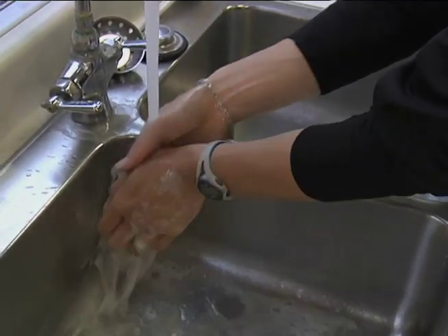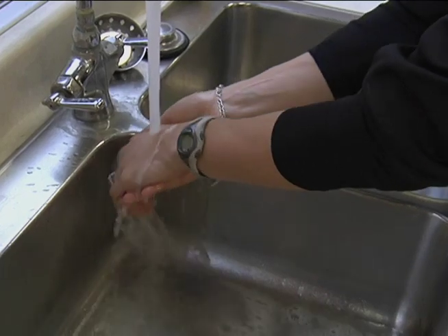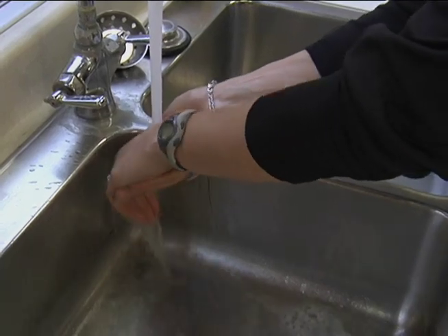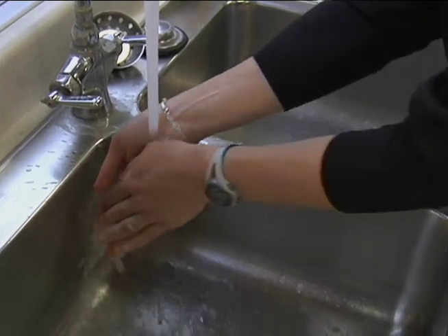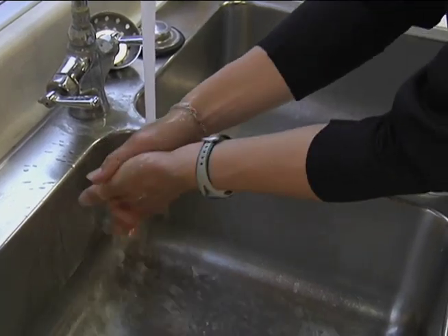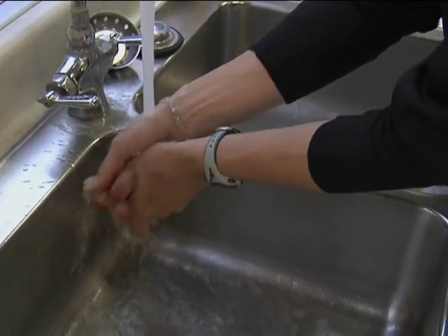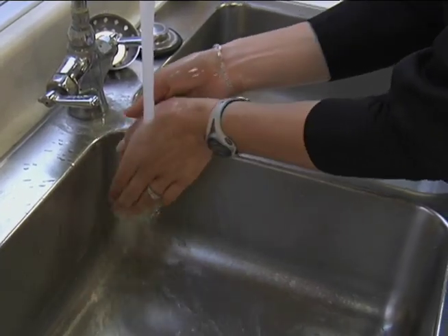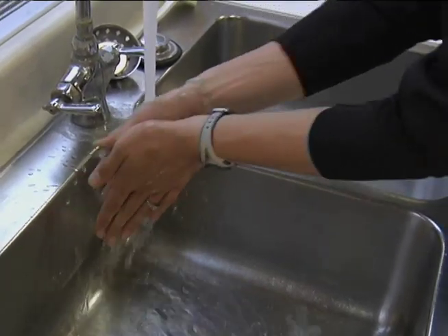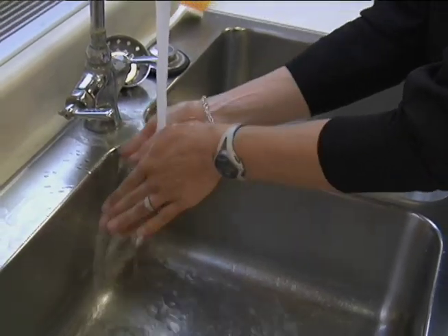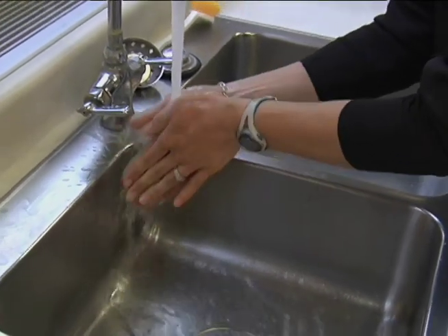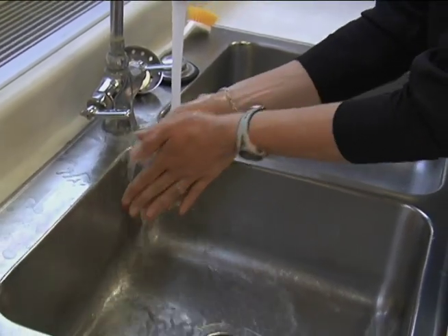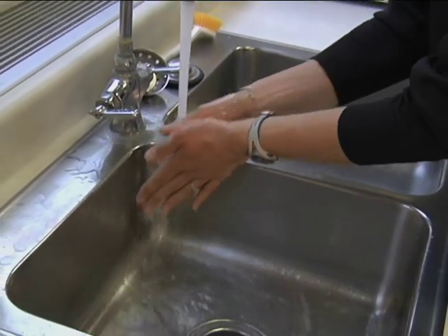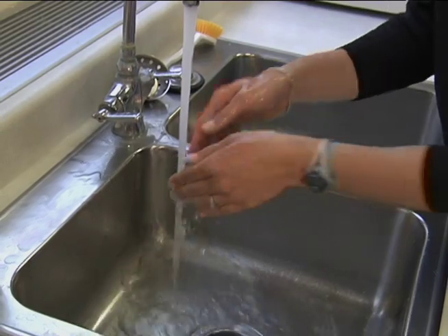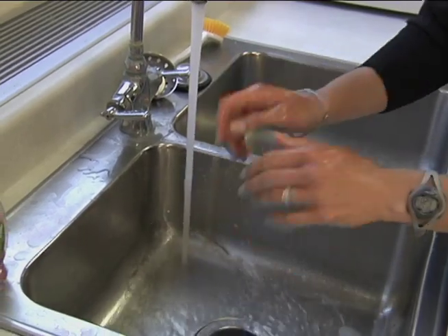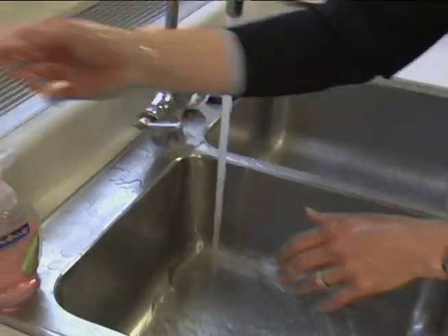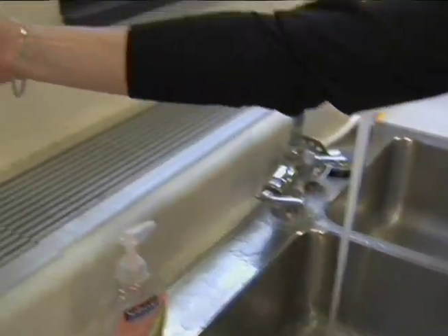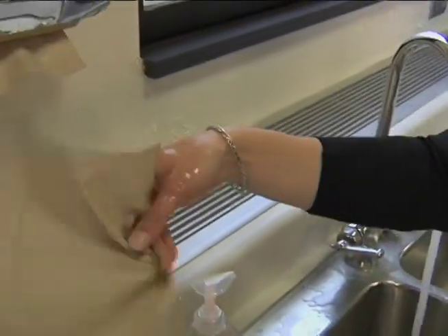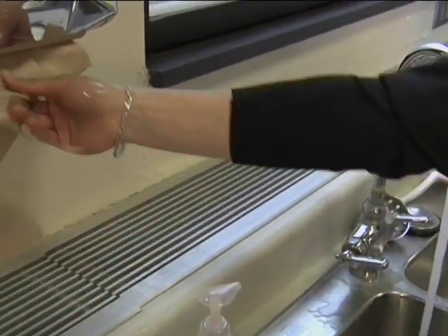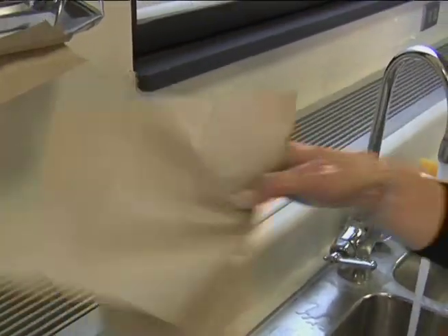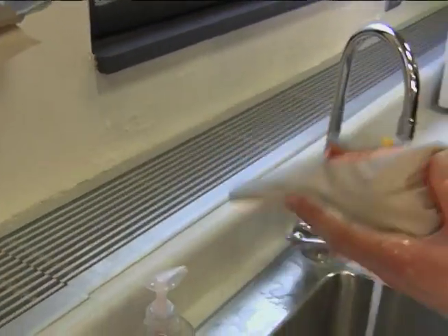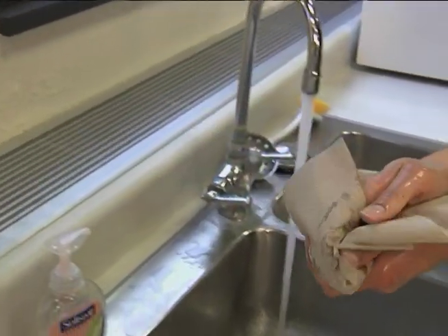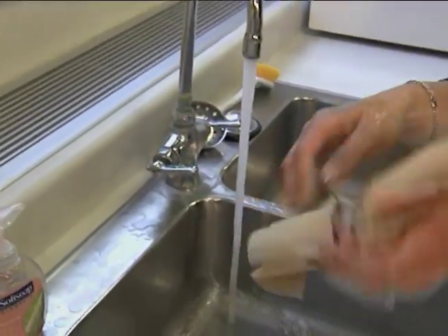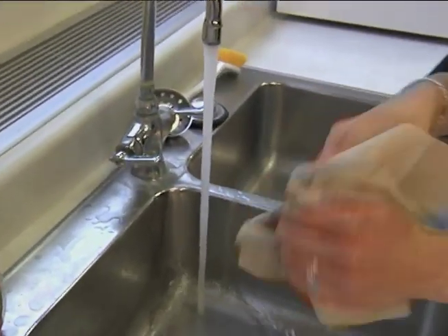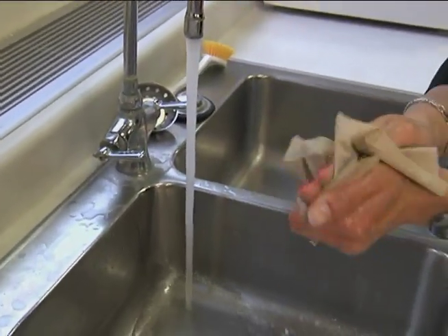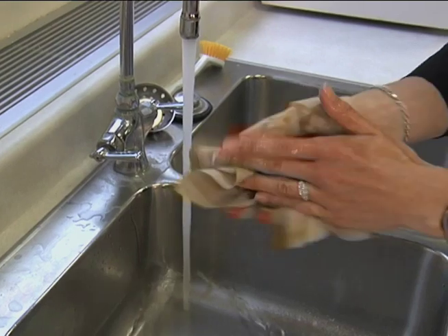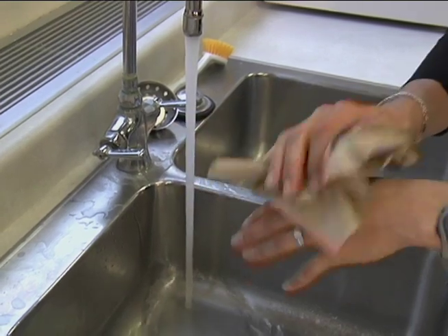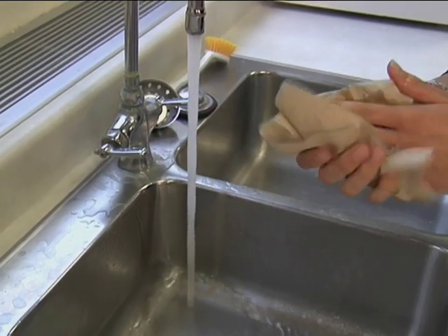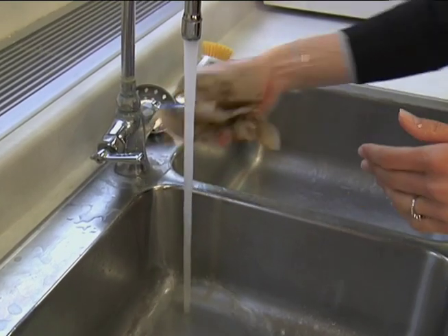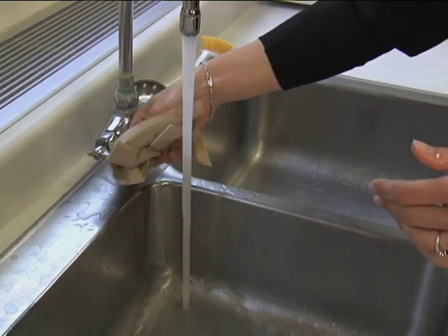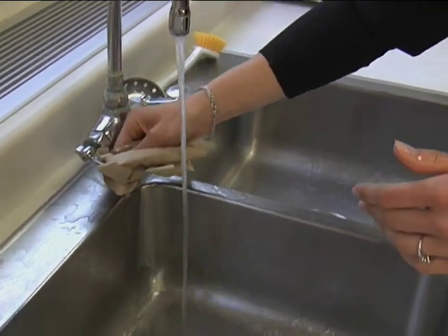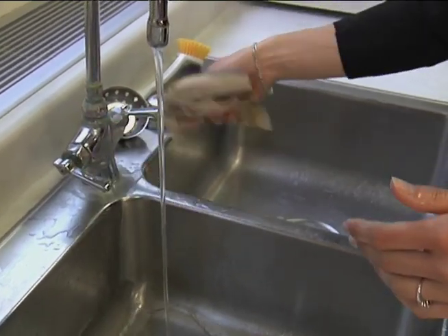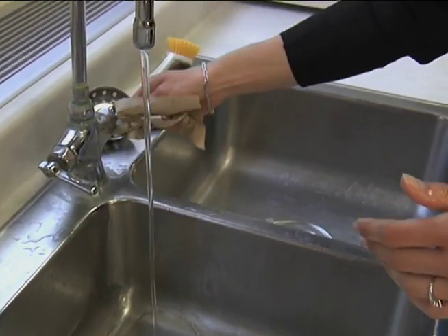Rinse with warm water. Make sure to get all the soap off. And after rinsing, you want to grab a towel, wipe your hands, and use the paper towel to turn off the faucet.